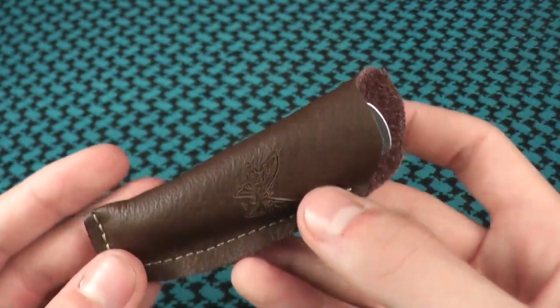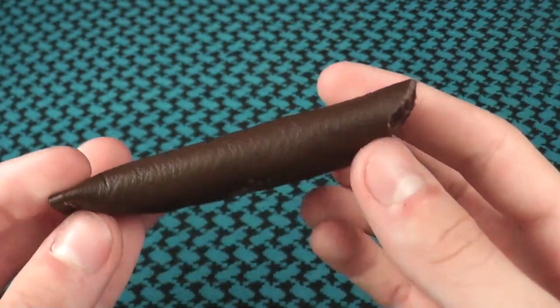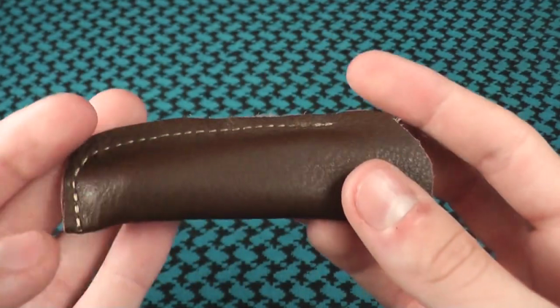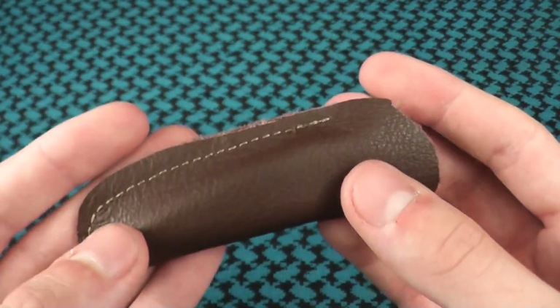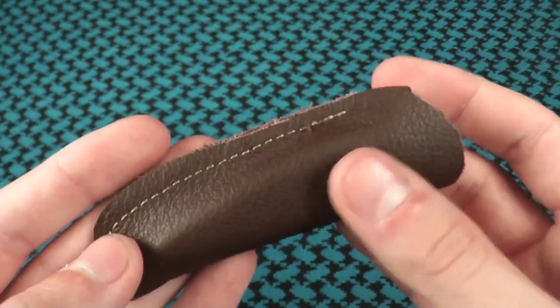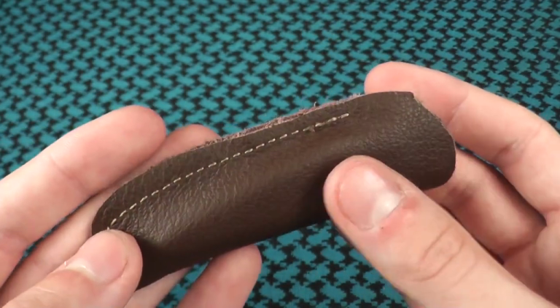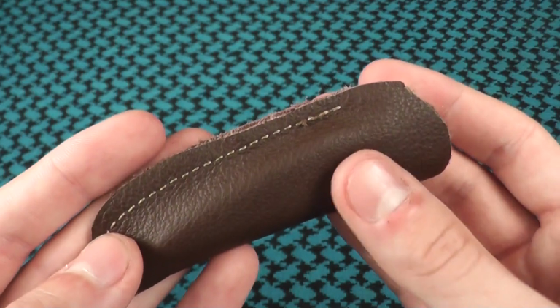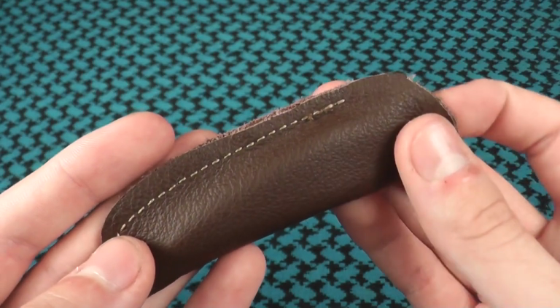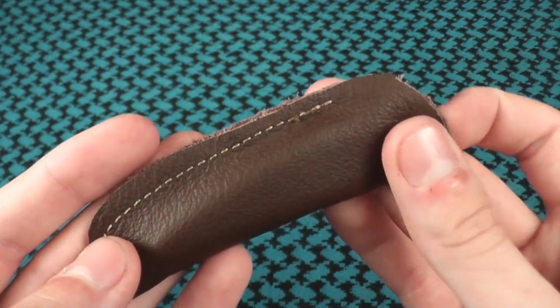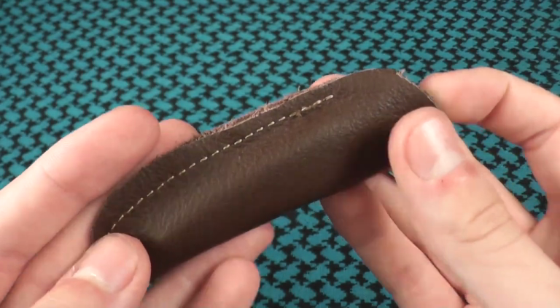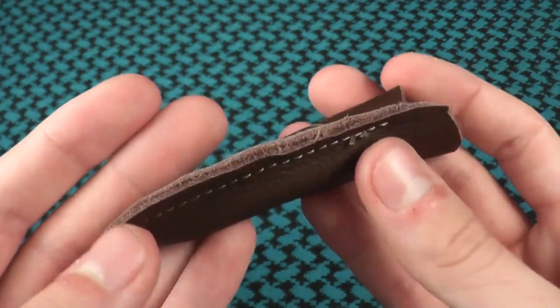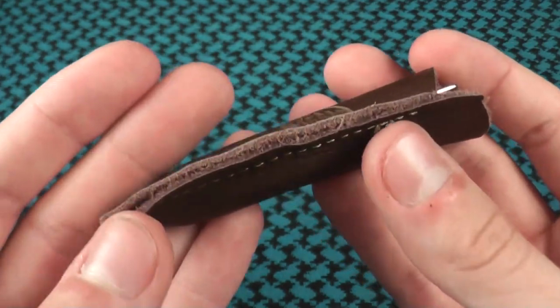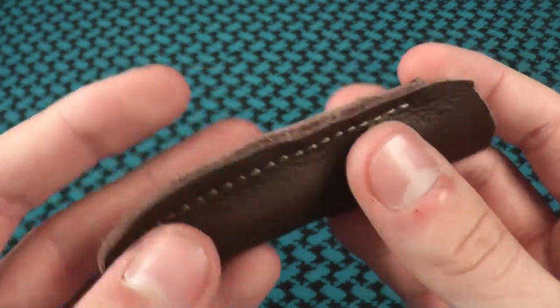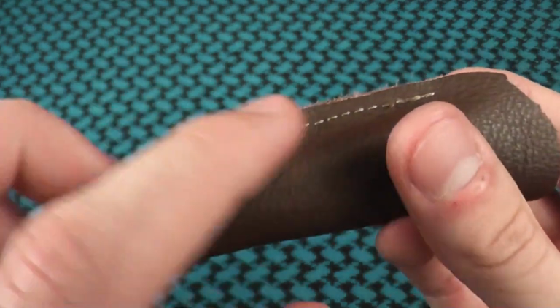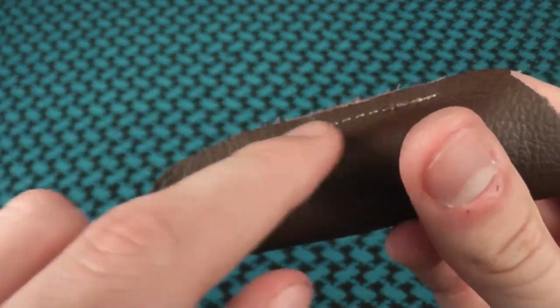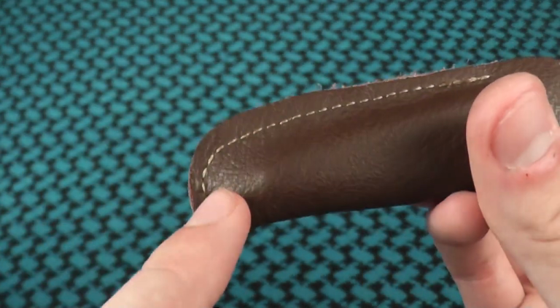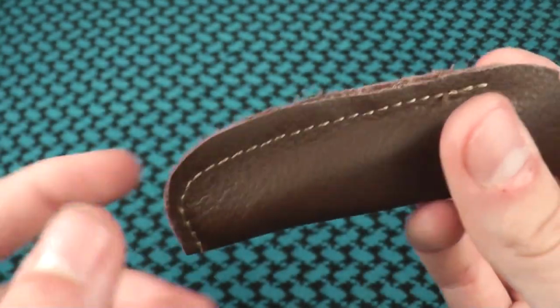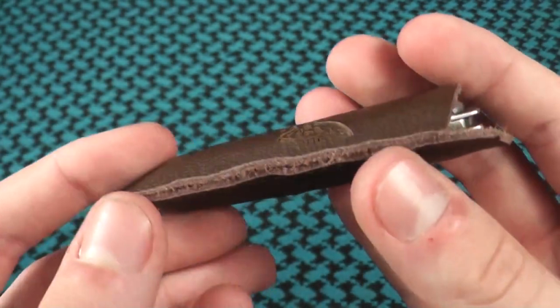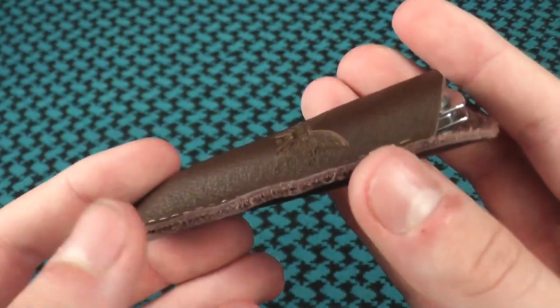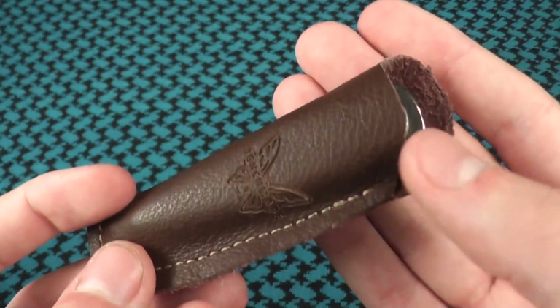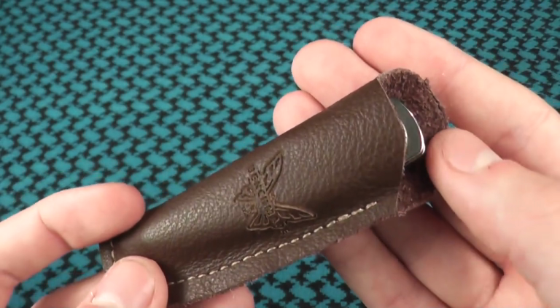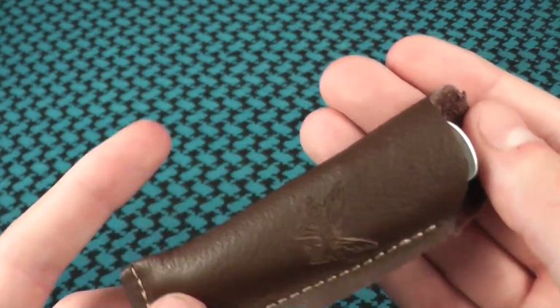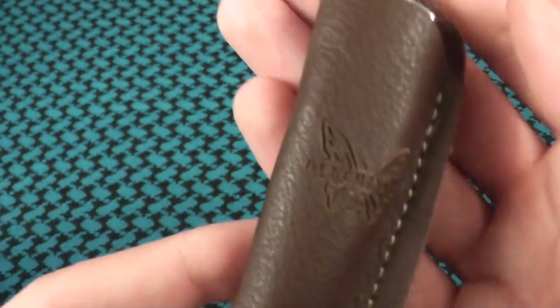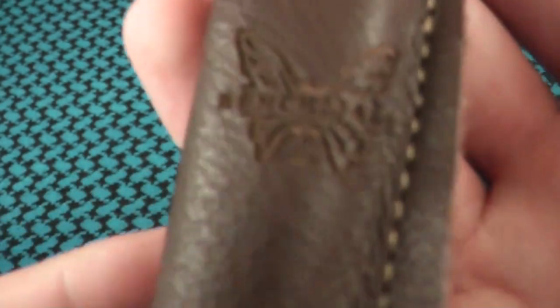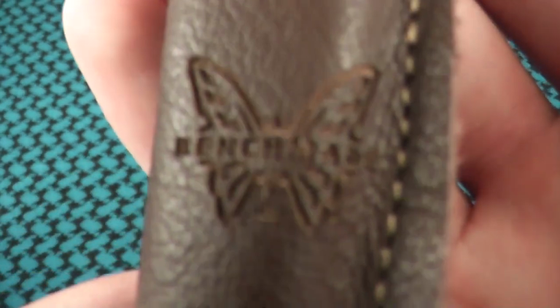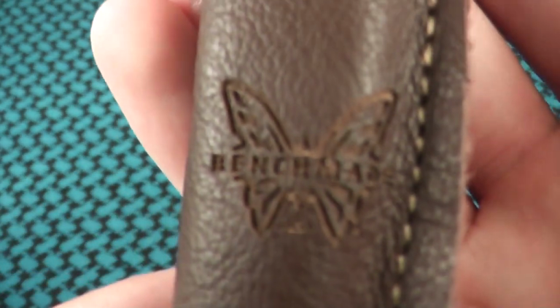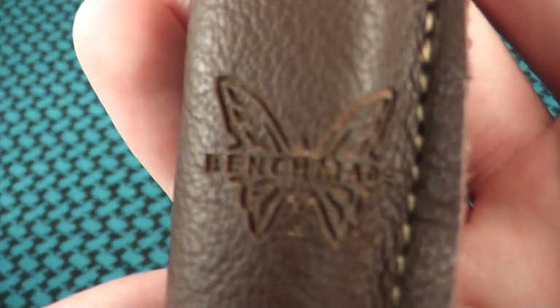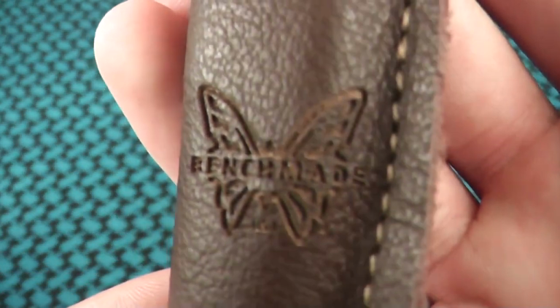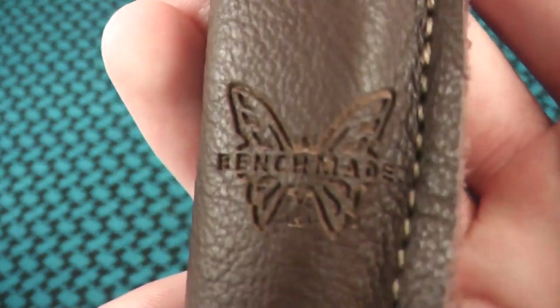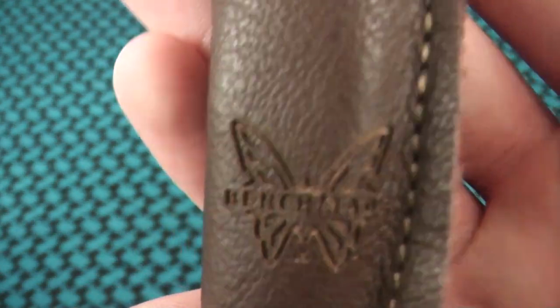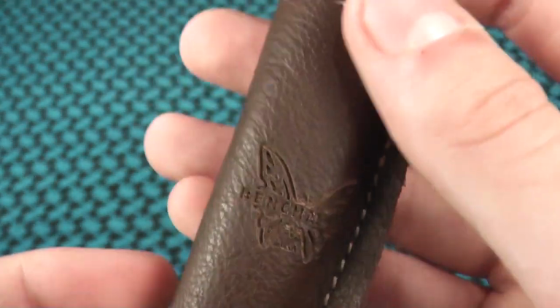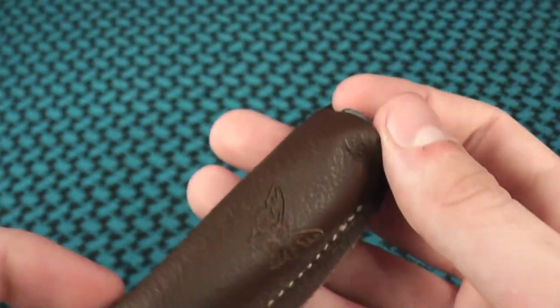When you get this knife, you have a very soft leather sheath, single stitched, as you can see there, and it is made out of one piece of leather. It has a Benchmade logo on it as well.